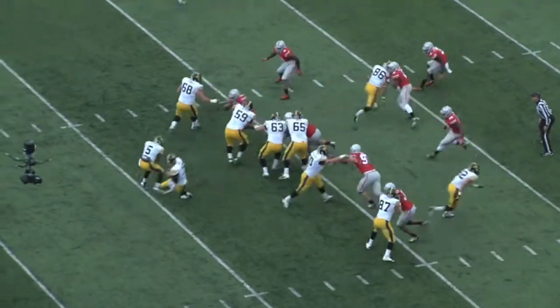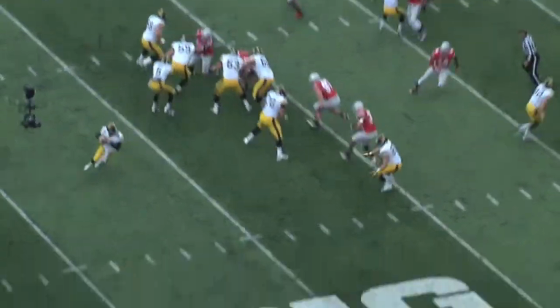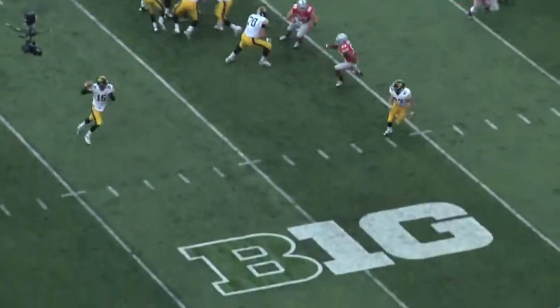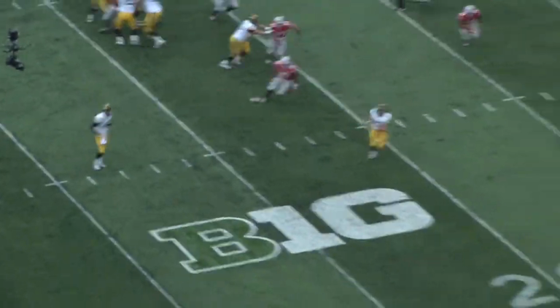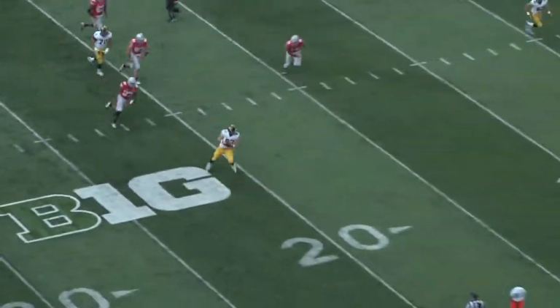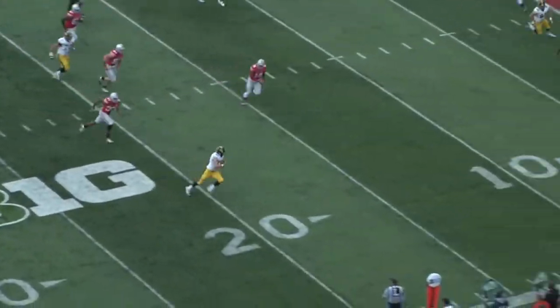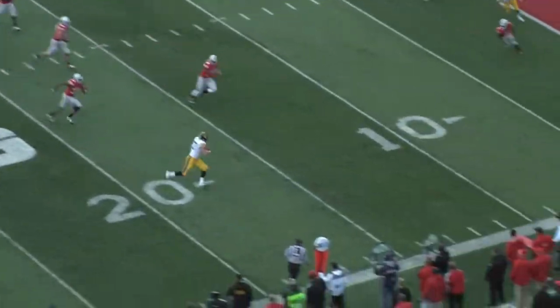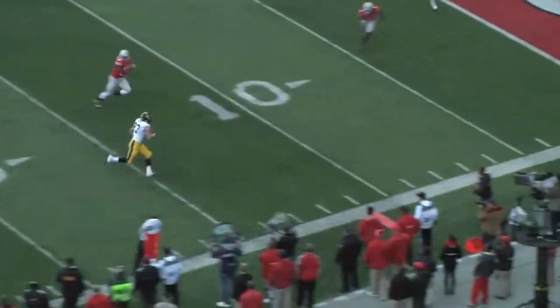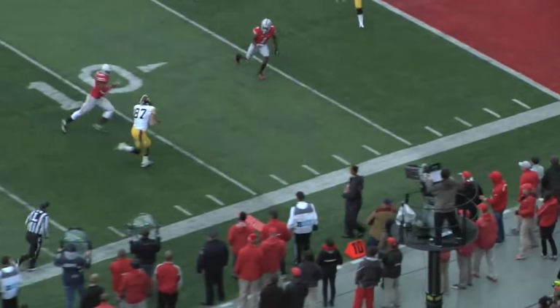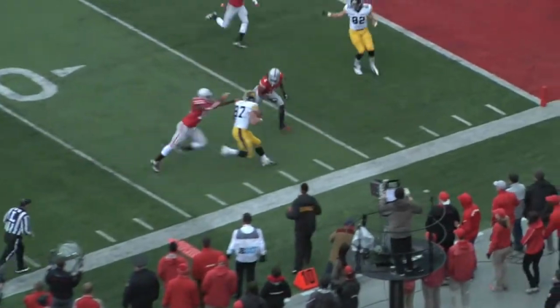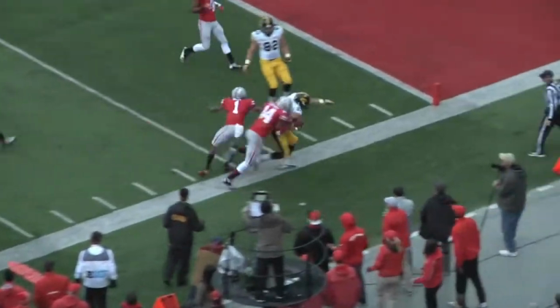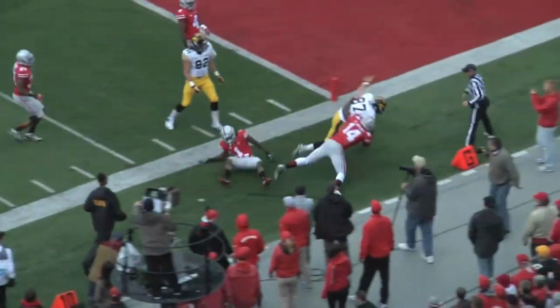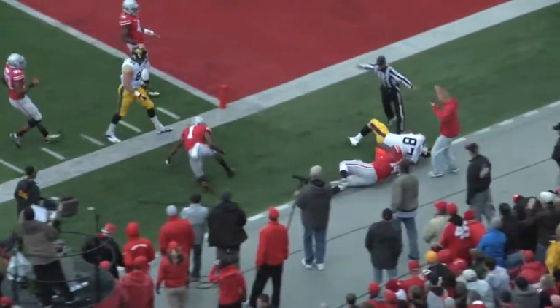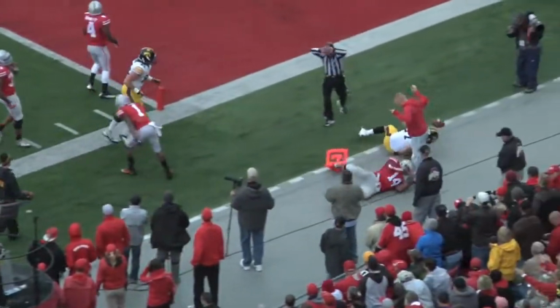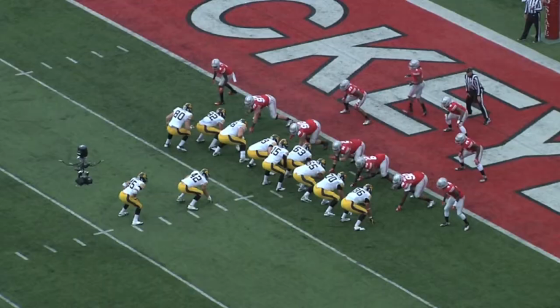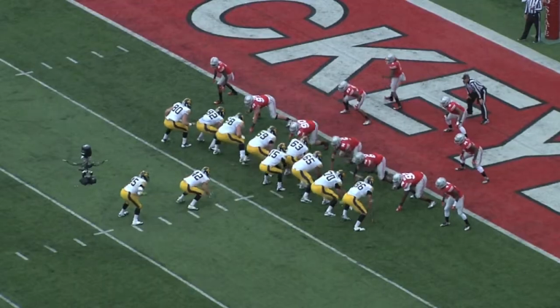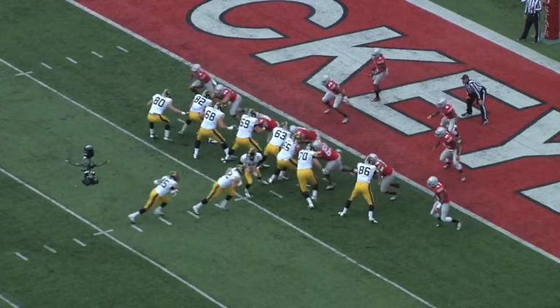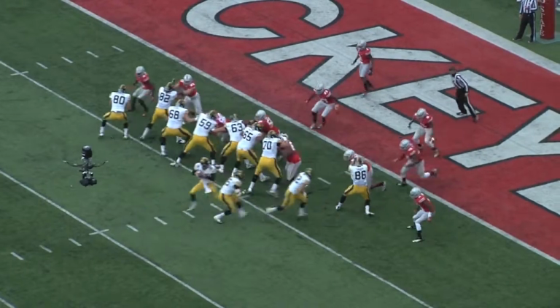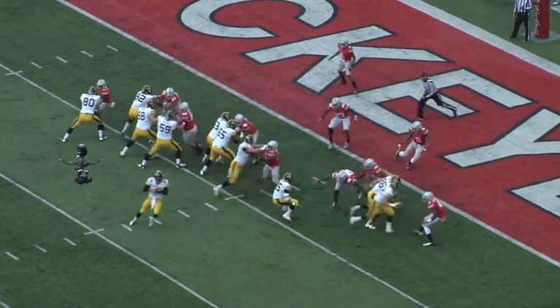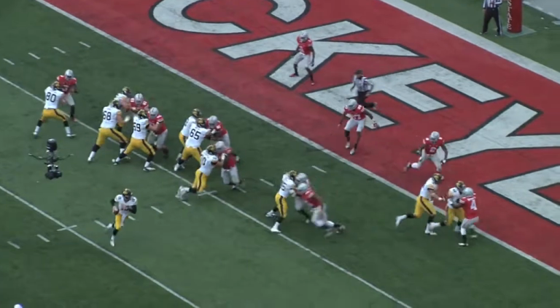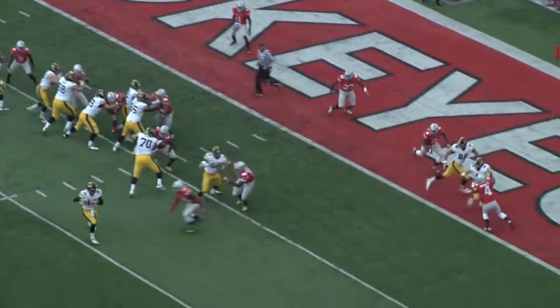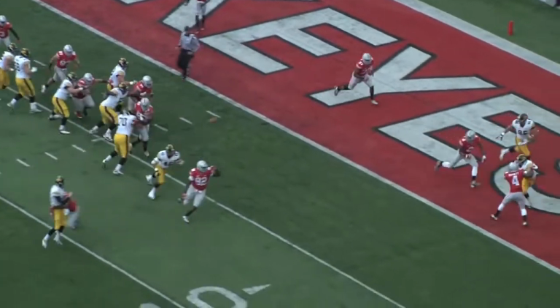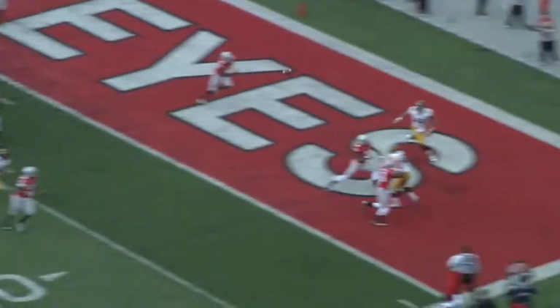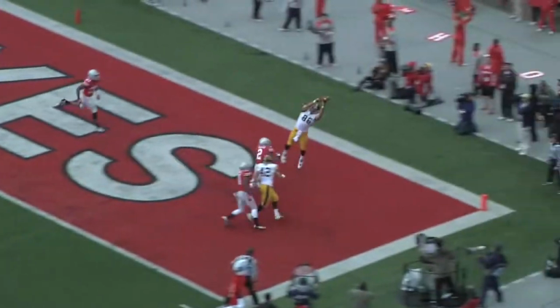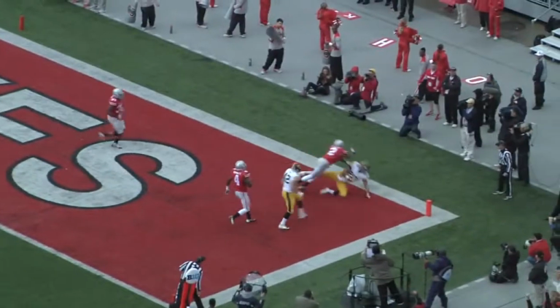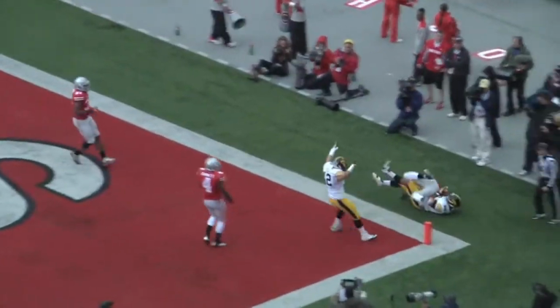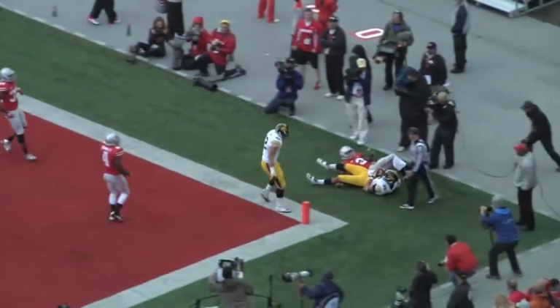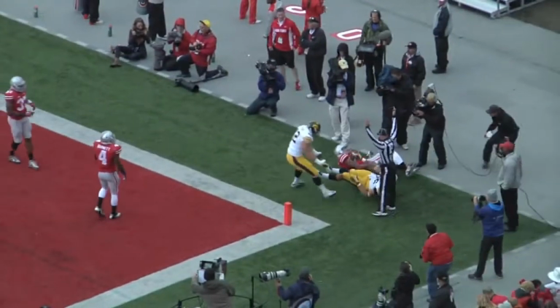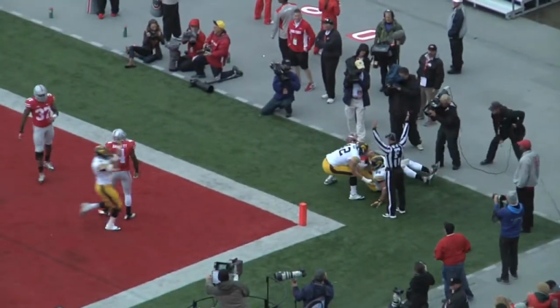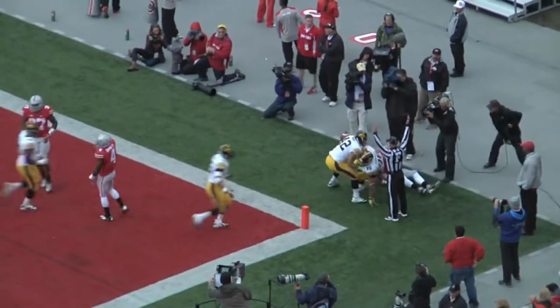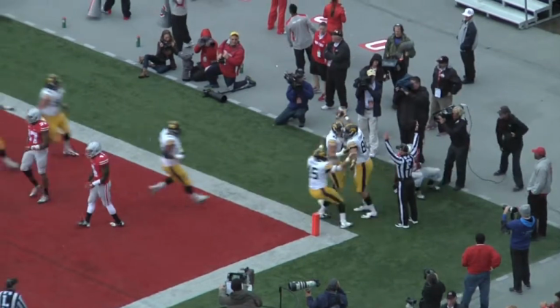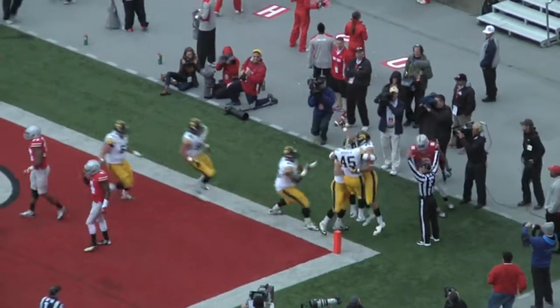Pick this one up in the first quarter — the opening drive for the Hawkeyes. Jake Ruddock finds Jake Doozy all the way down to the five-yard line to set up the drive. Ruddock back to throw, looks, and finds his tight end C.J. Fedorowicz in the end zone — 7-0 Hawkeyes early.